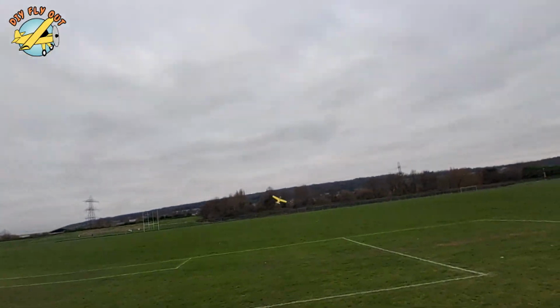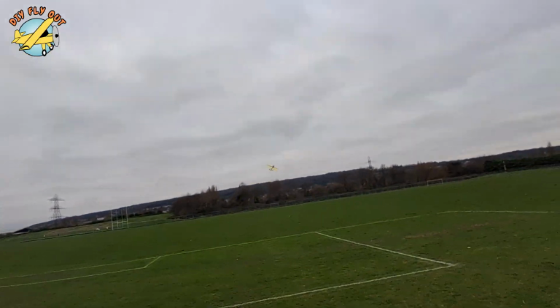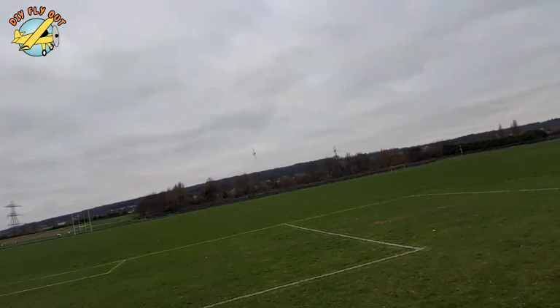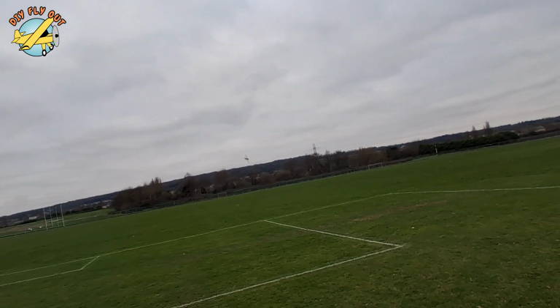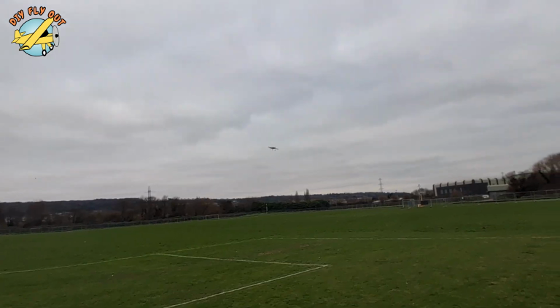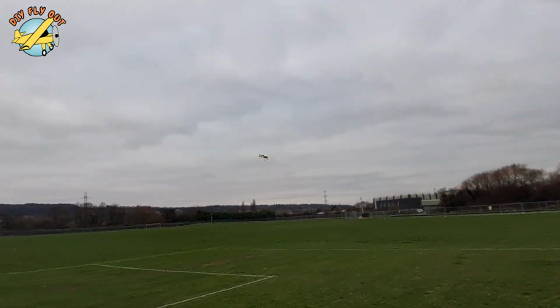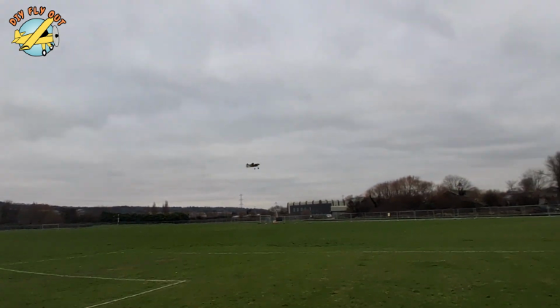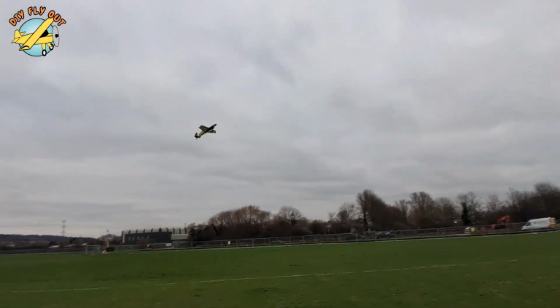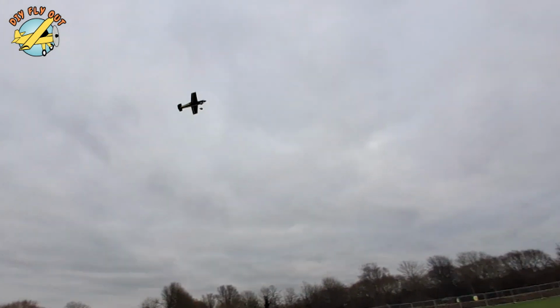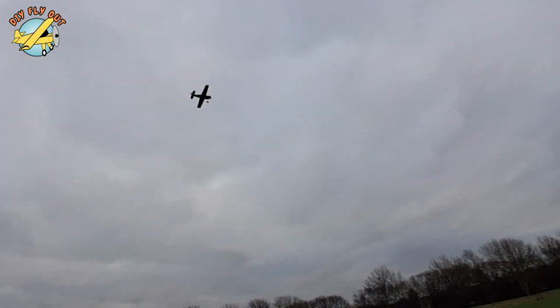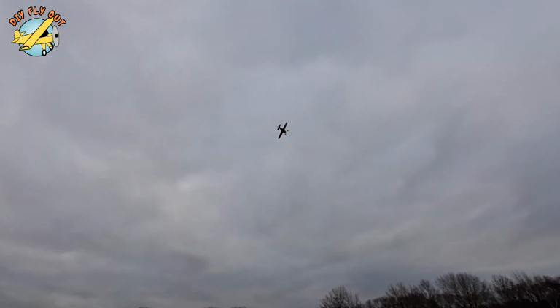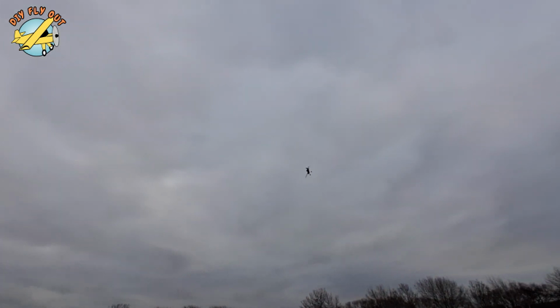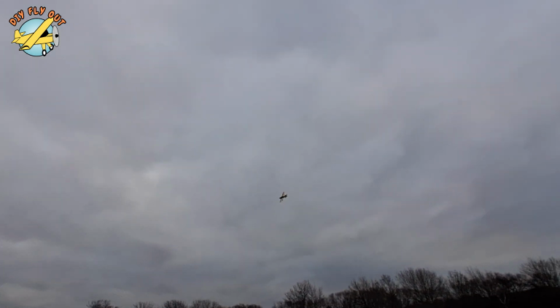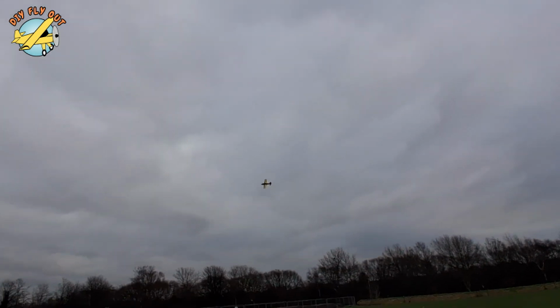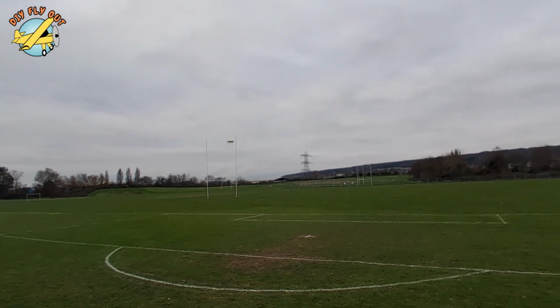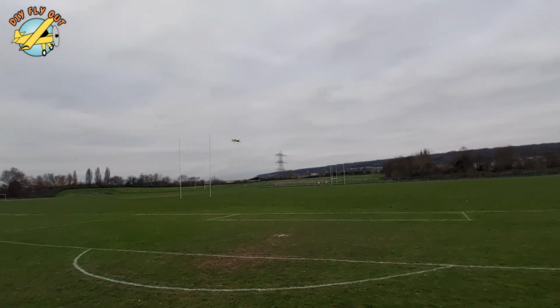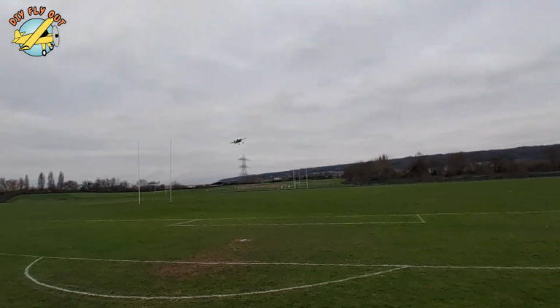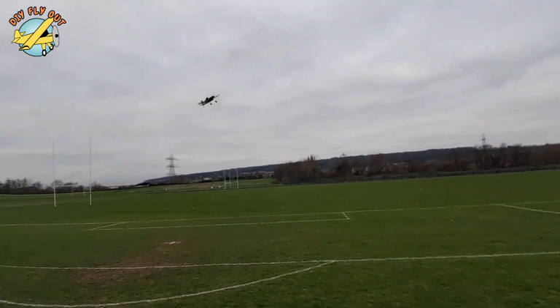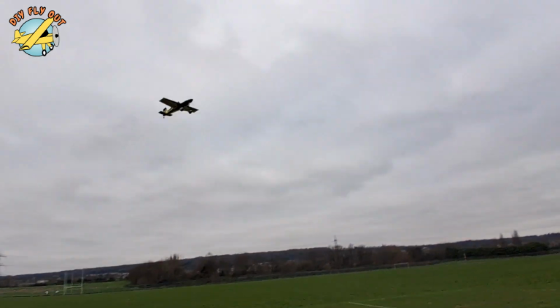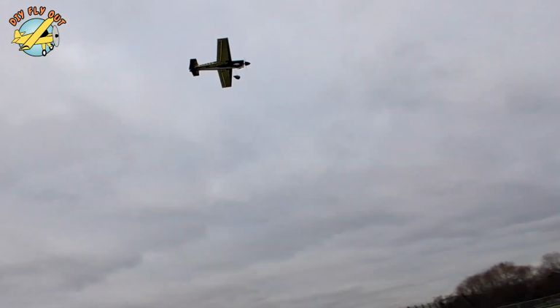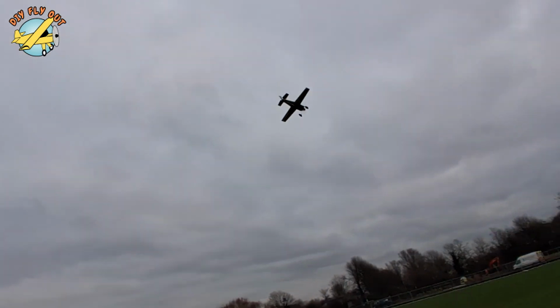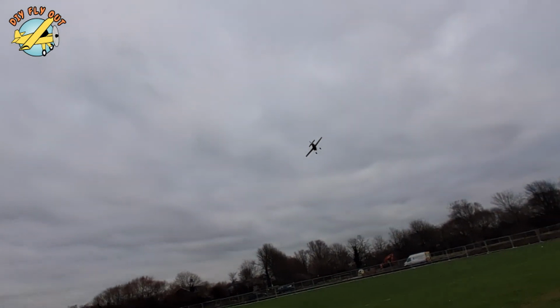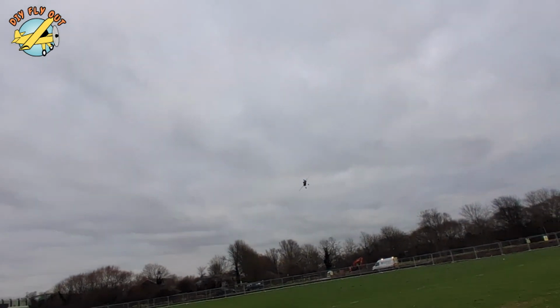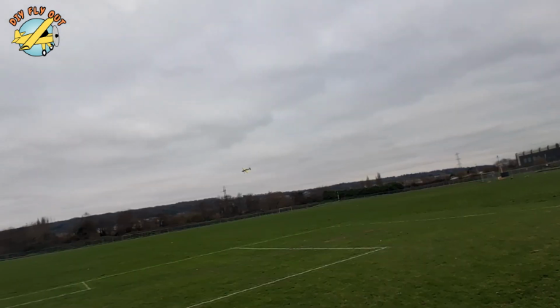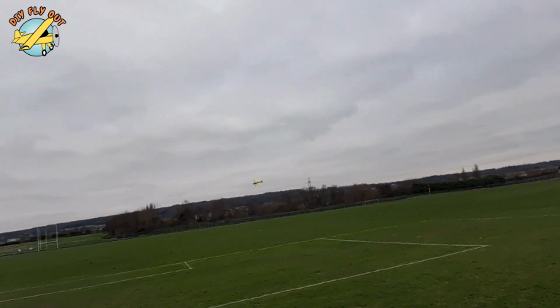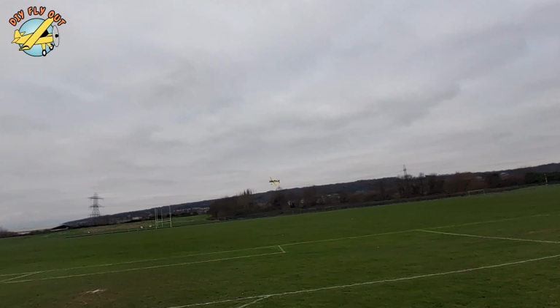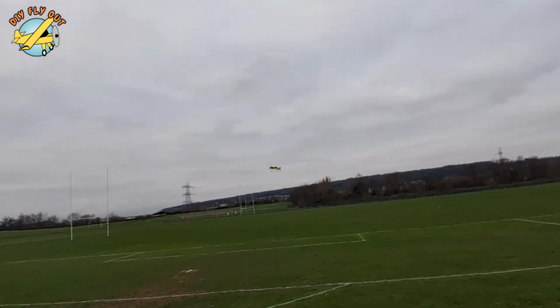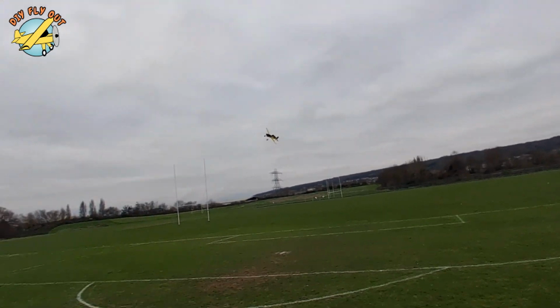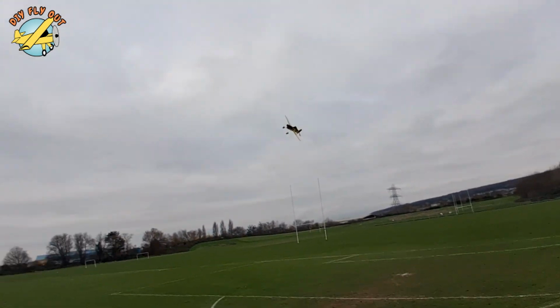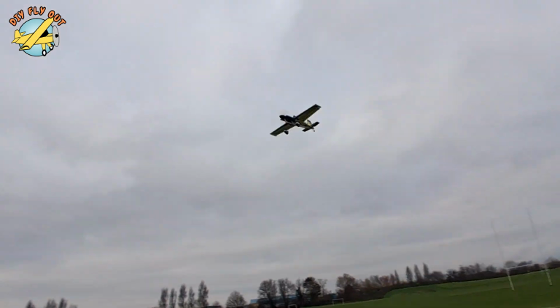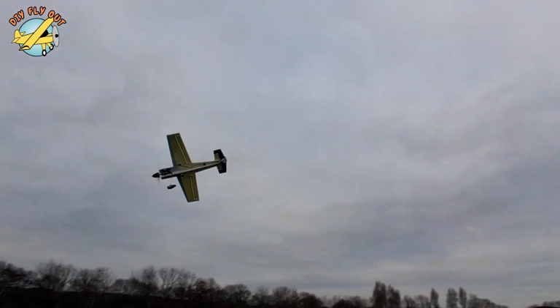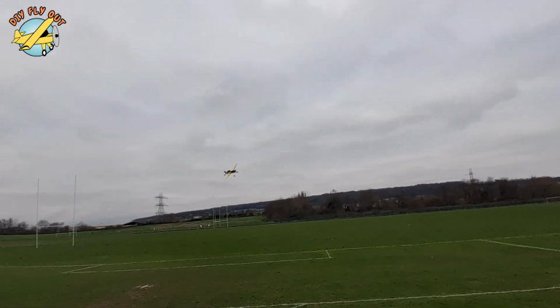What you saw there was a combination of mixed-up input and panic. Then after the fixes it's back in the air. Flies nicely. I was more careful here as you can see. I just wish I could fly a lot better with this airplane because it's capable.